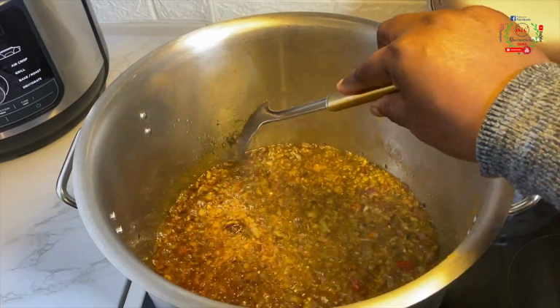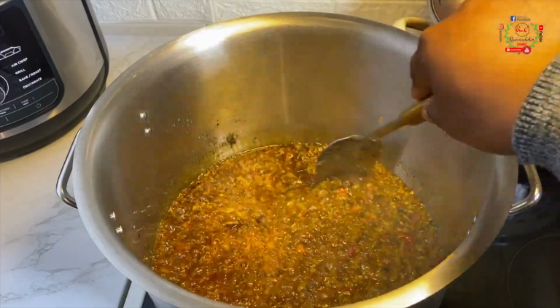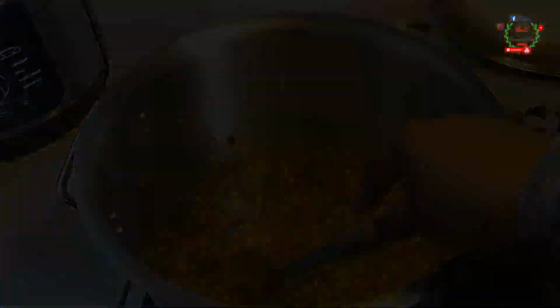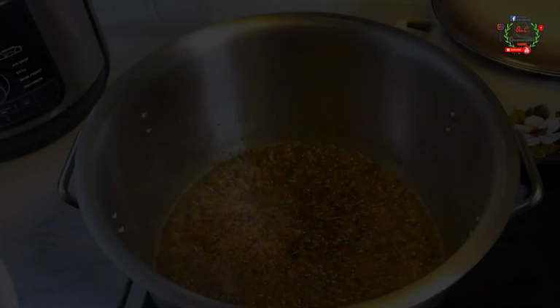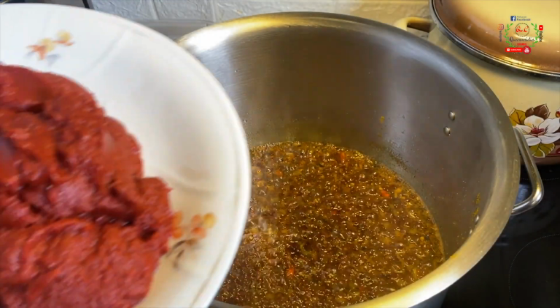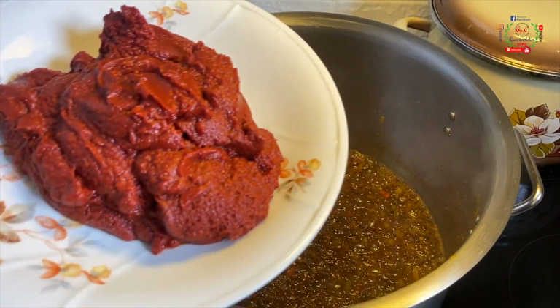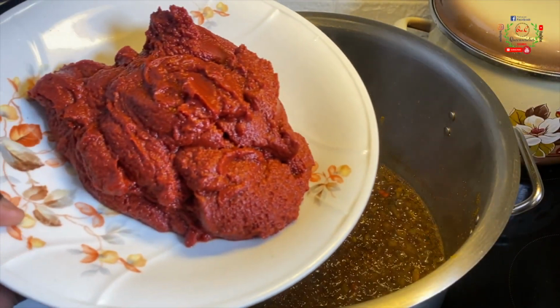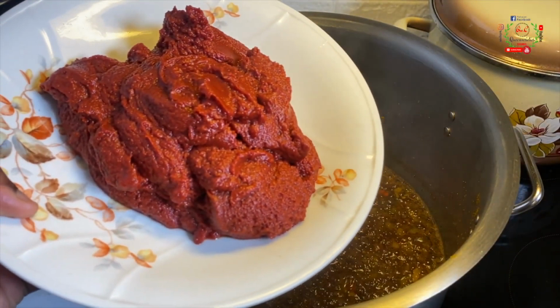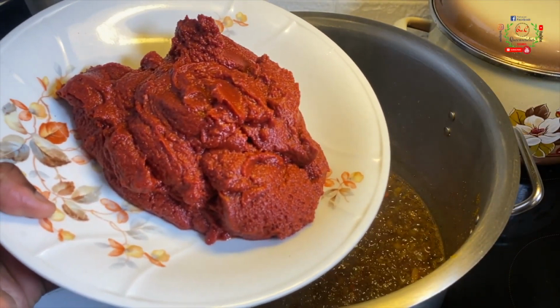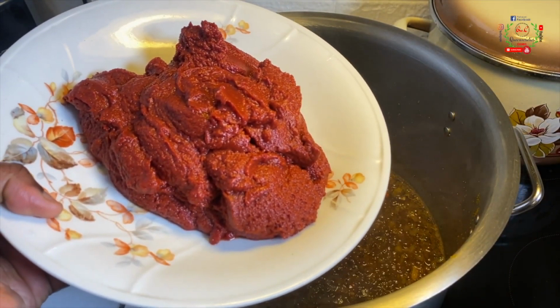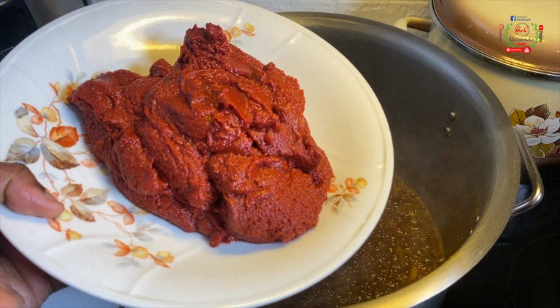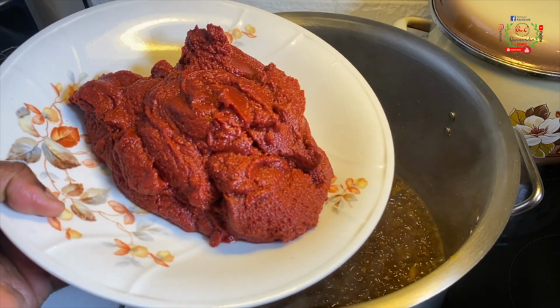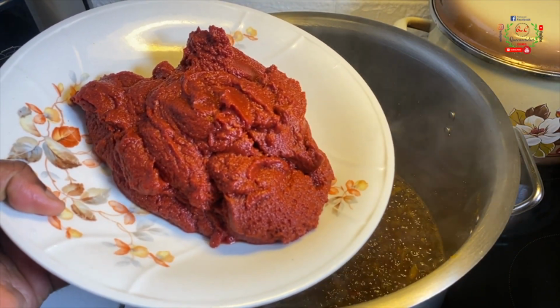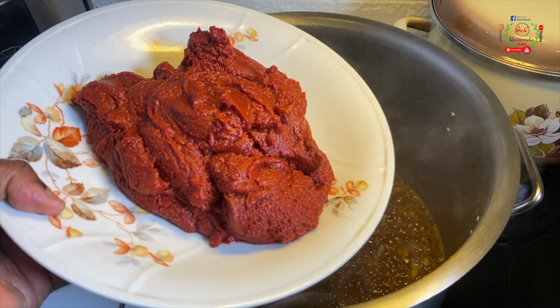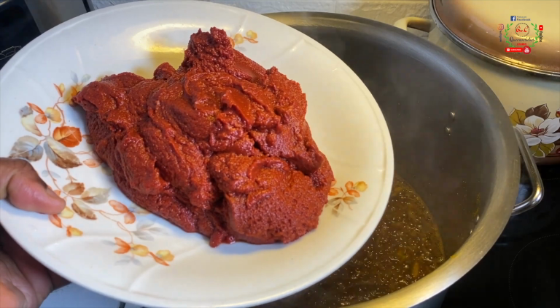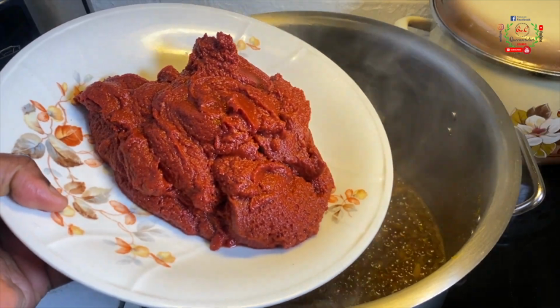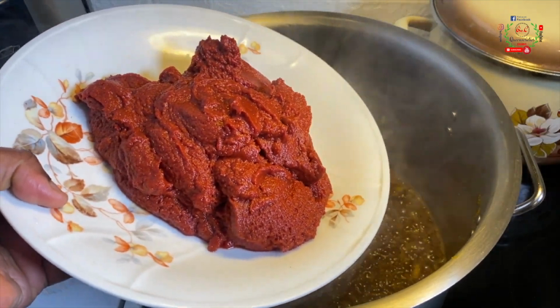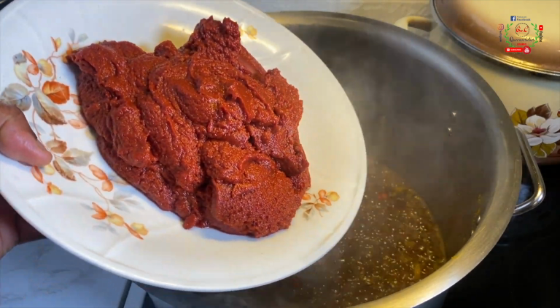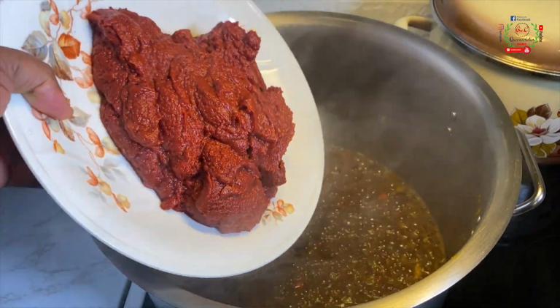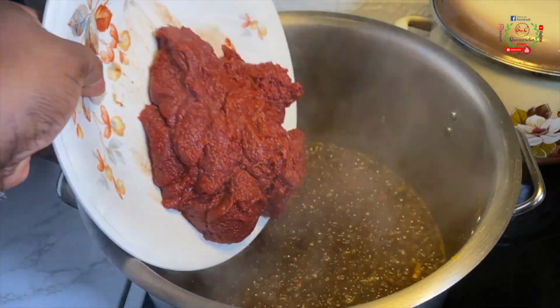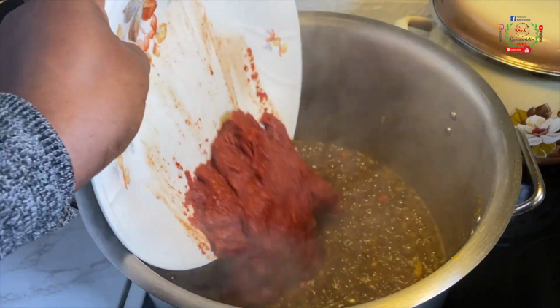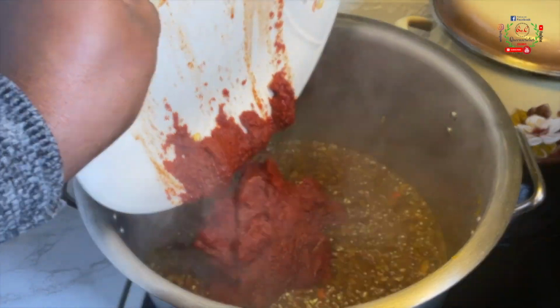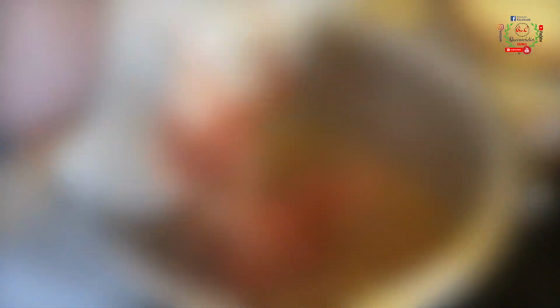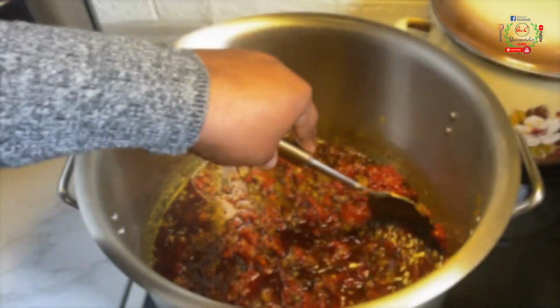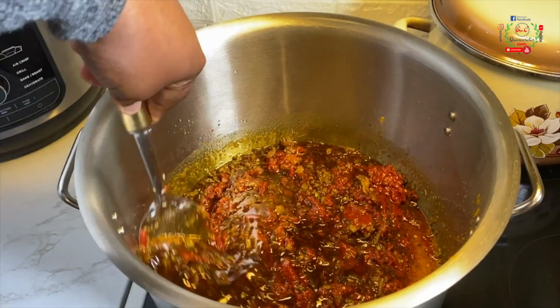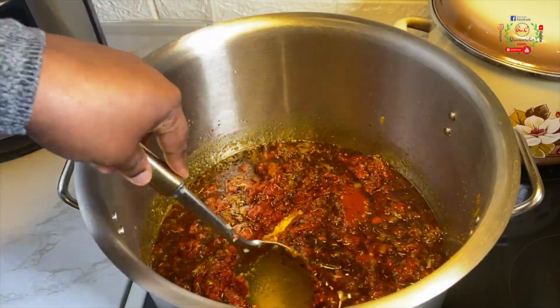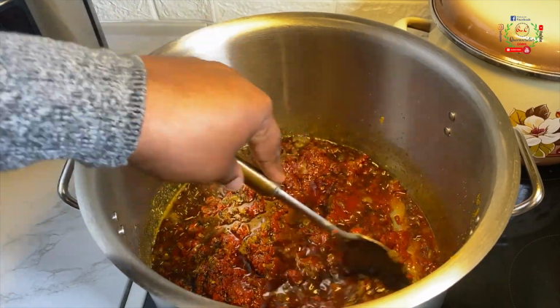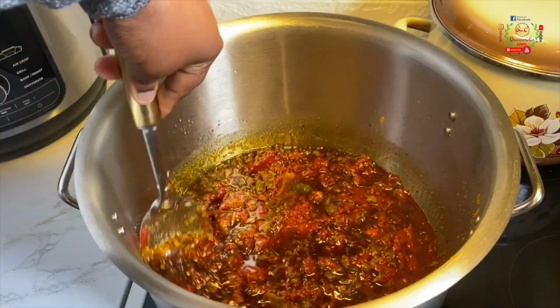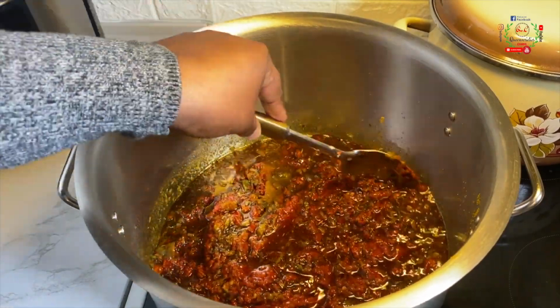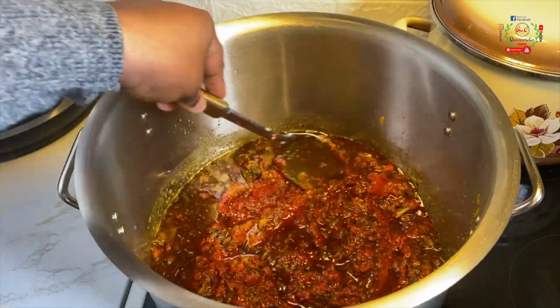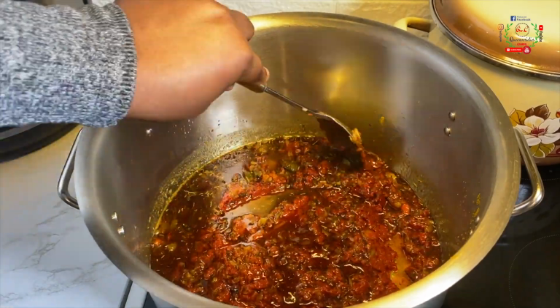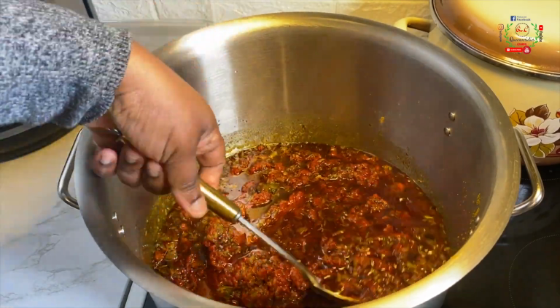Mix everything for at least one to two minutes, then introduce the tin tomato purée. The tin tomato paste tends to have a bitter taste and flavor, so I'll fry that for 10 minutes.